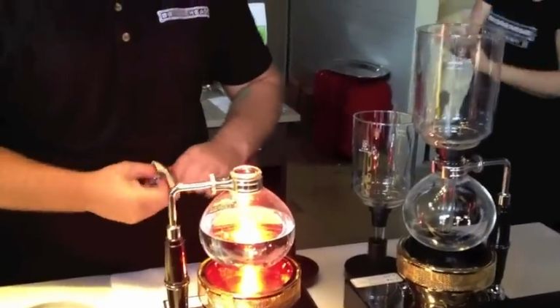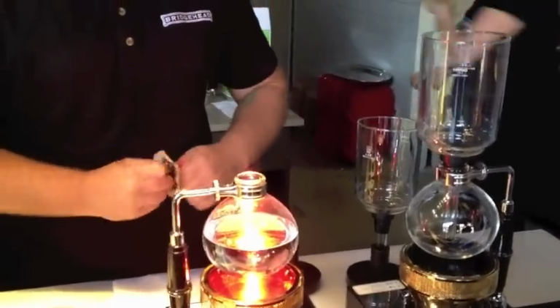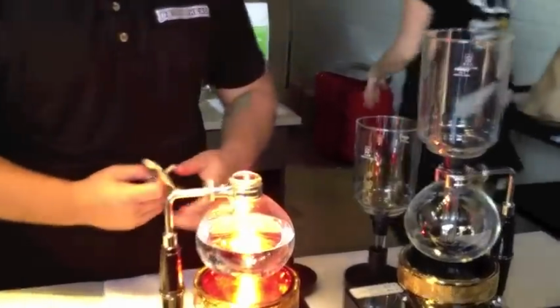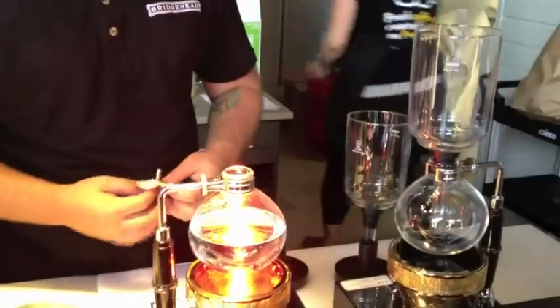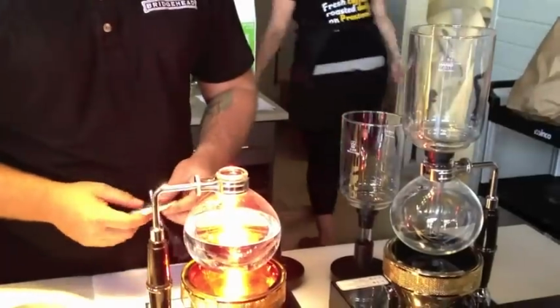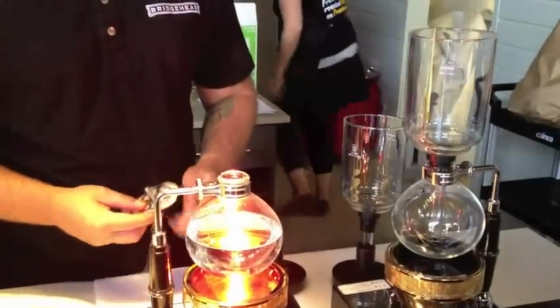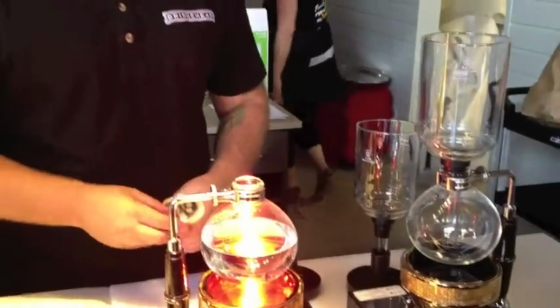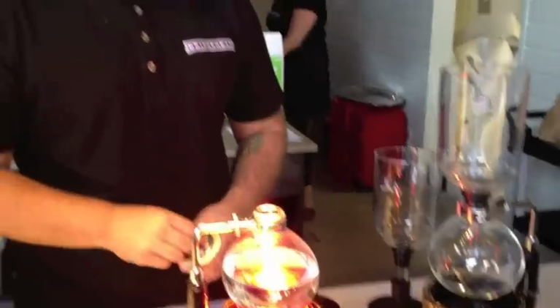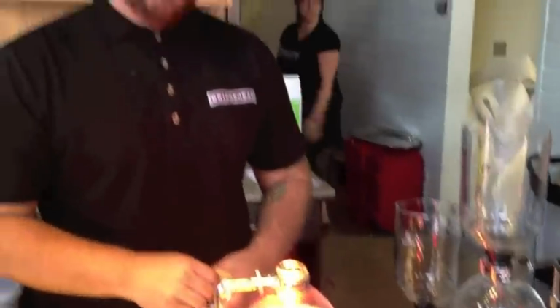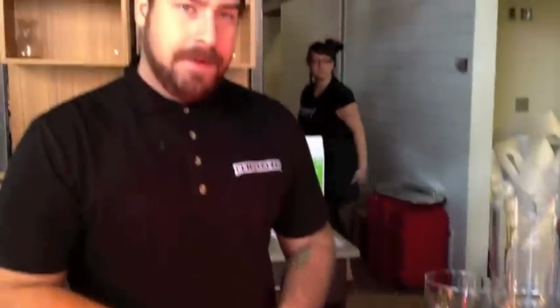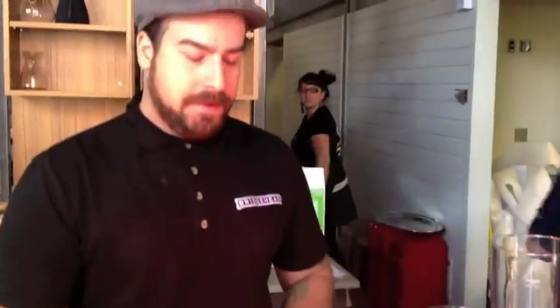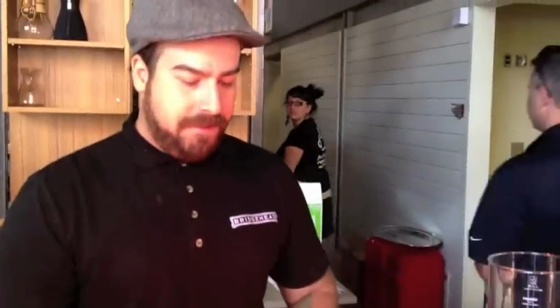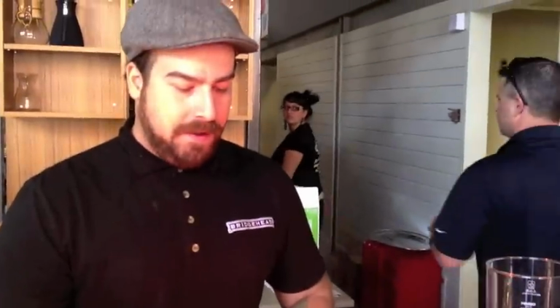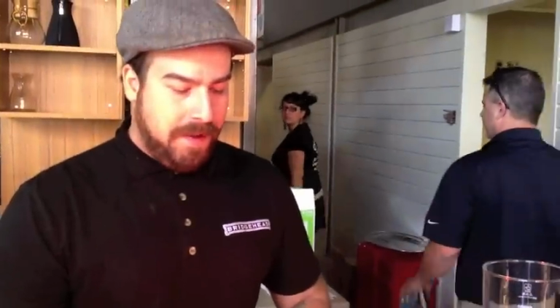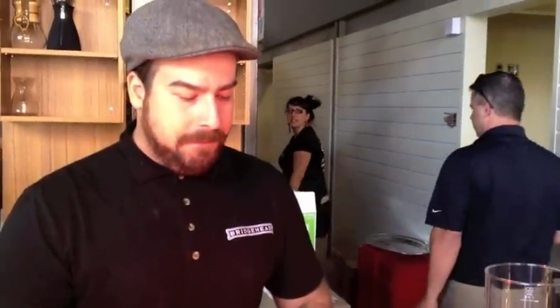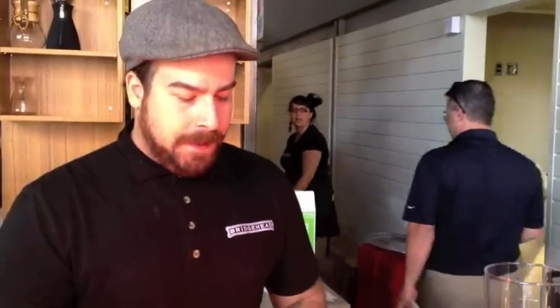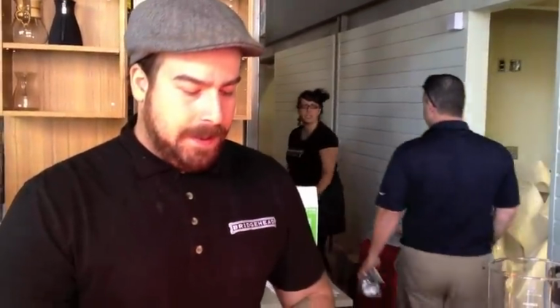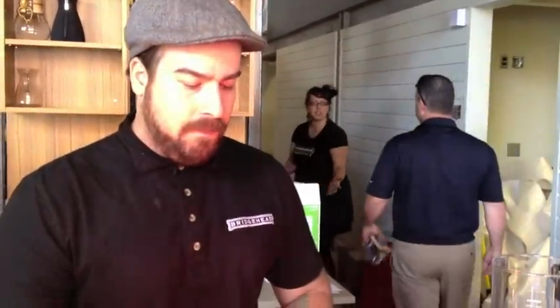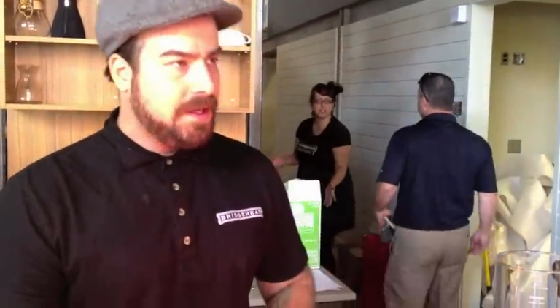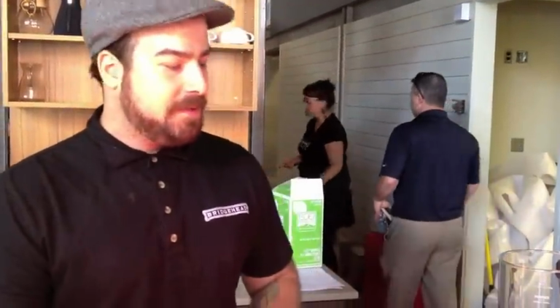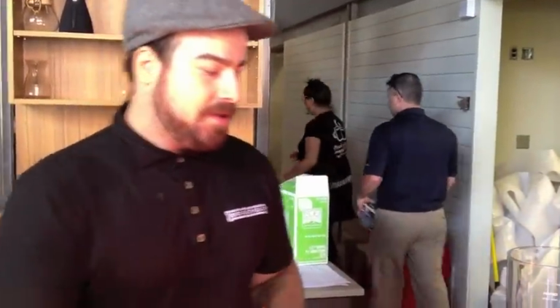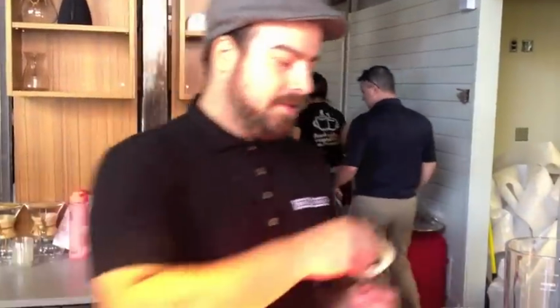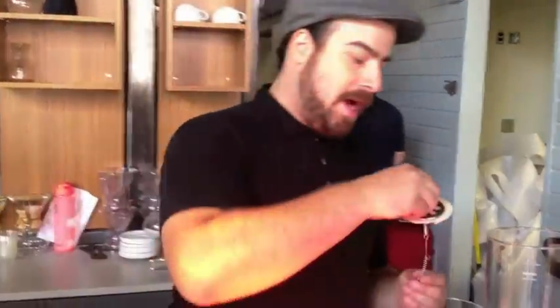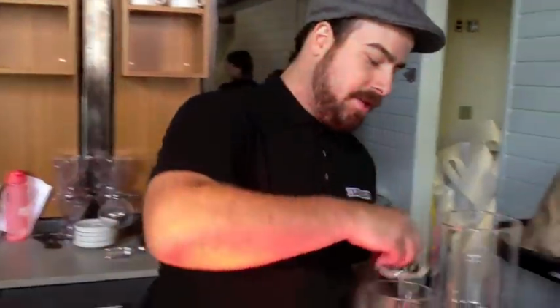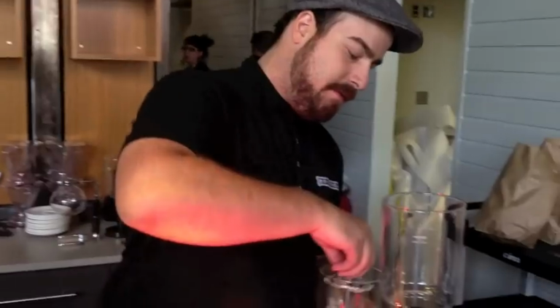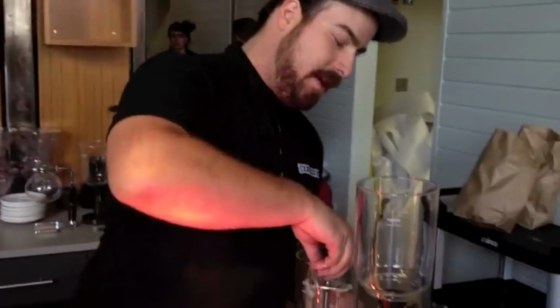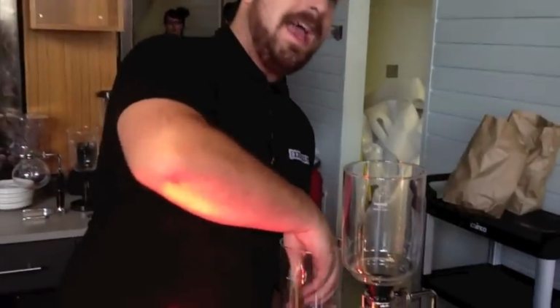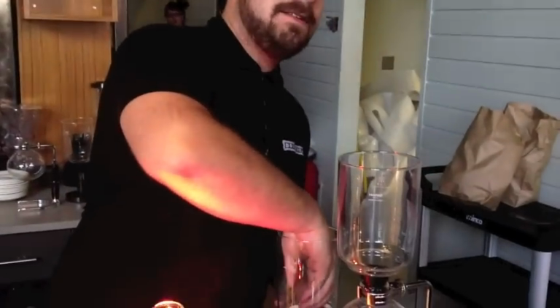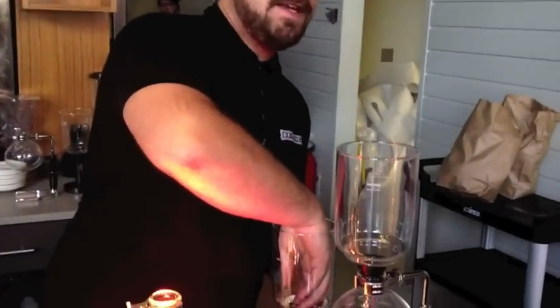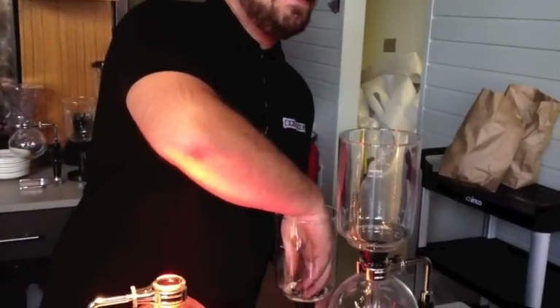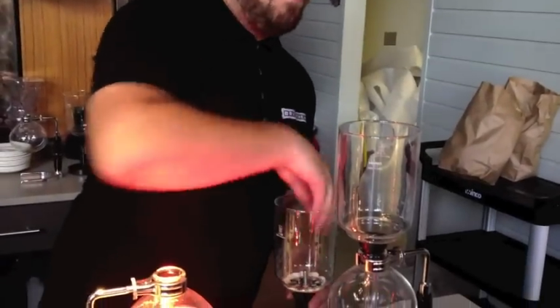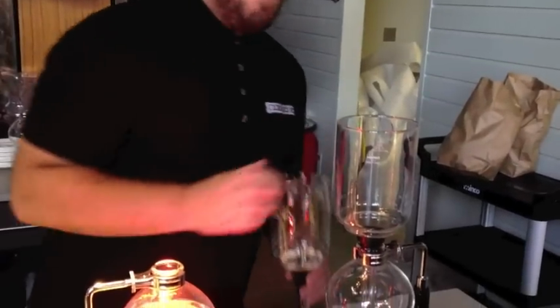What is this exactly? It's called a coffee siphon. It's a fairly old method. It works on the expansion and contraction of the gas, in this case being water vapor.